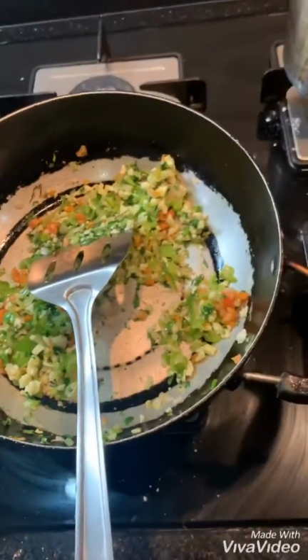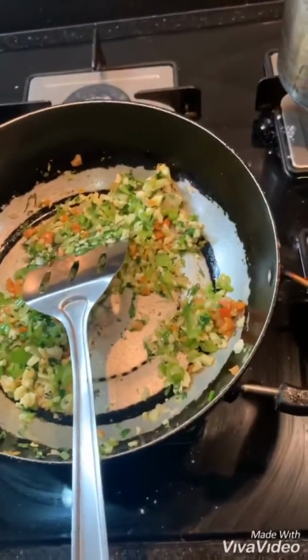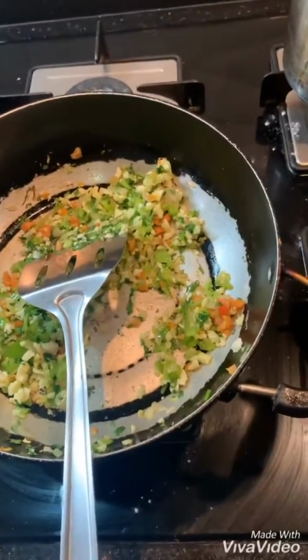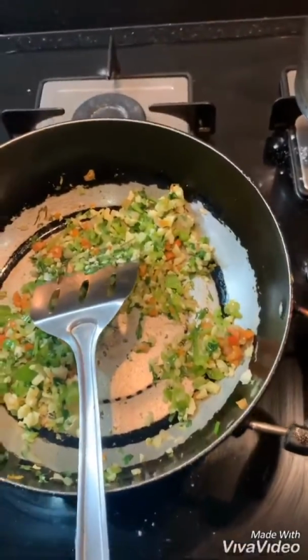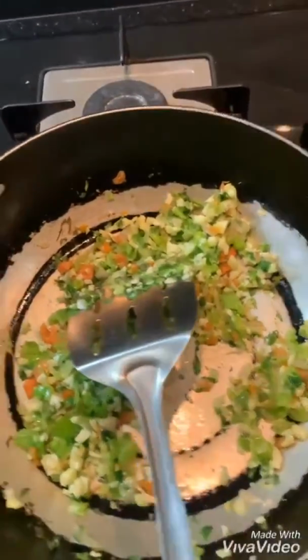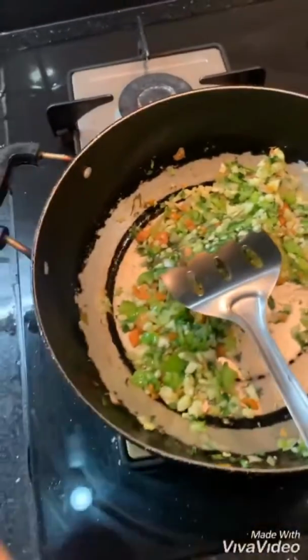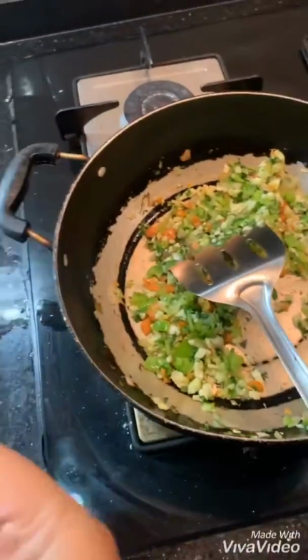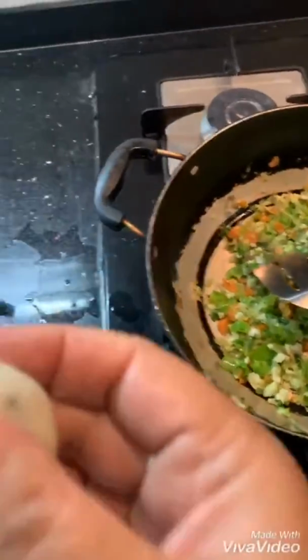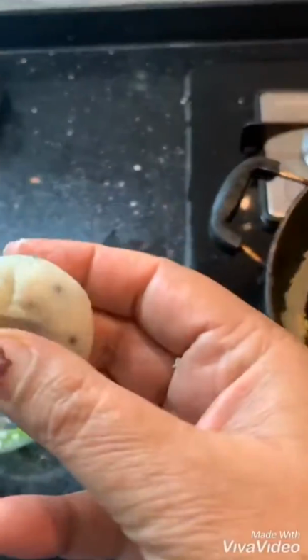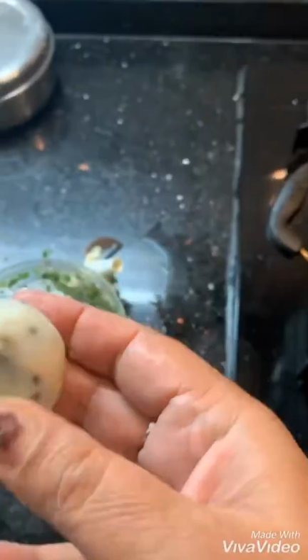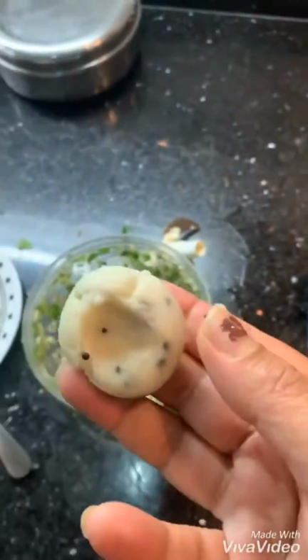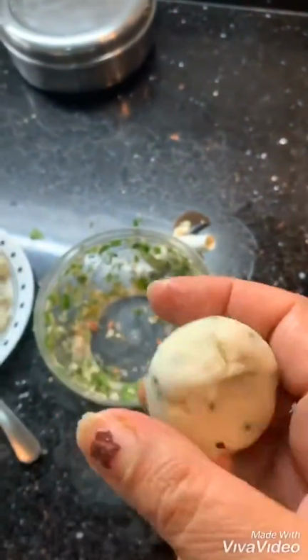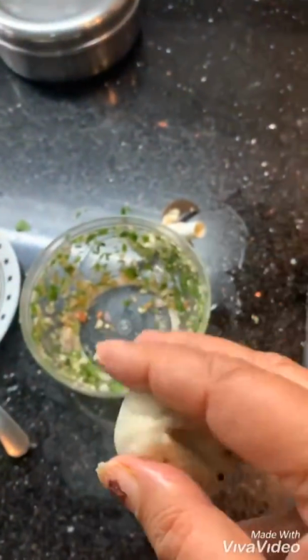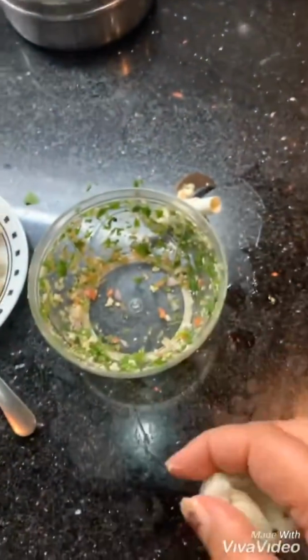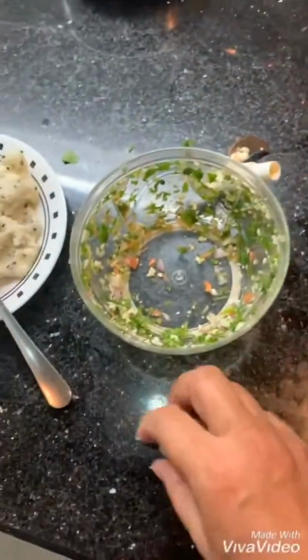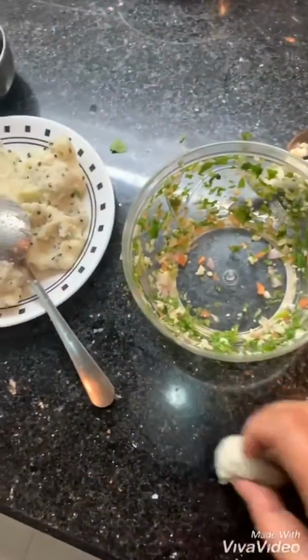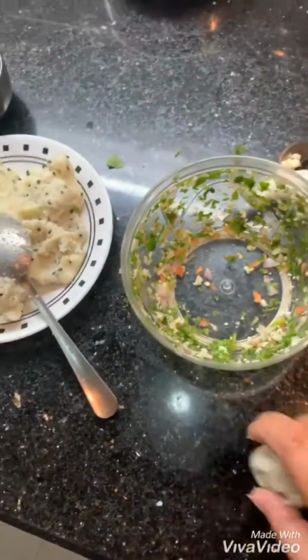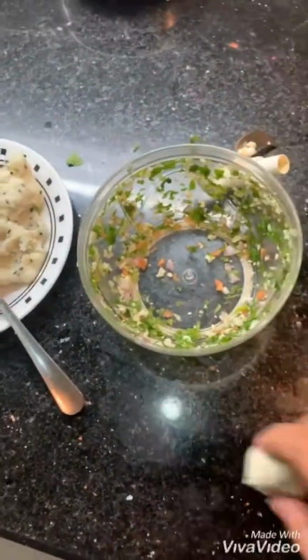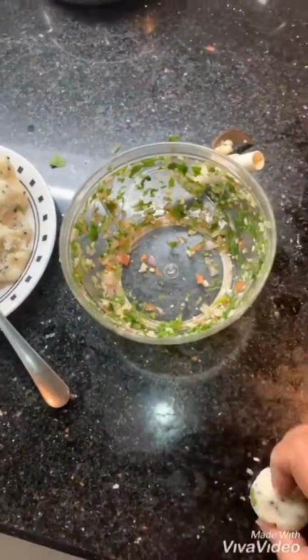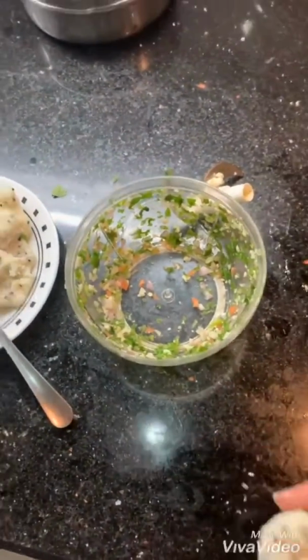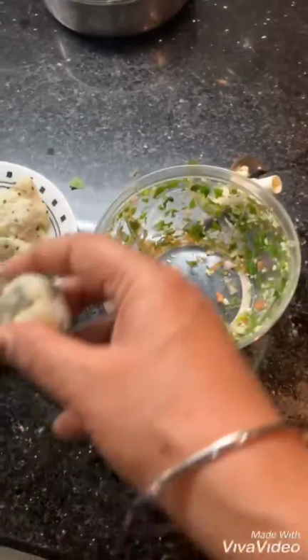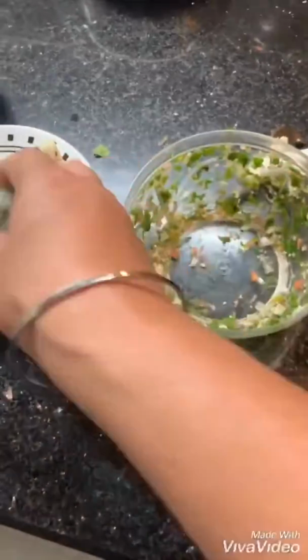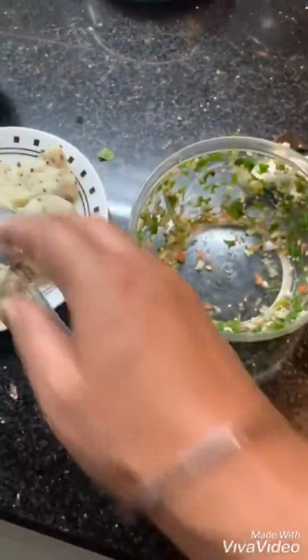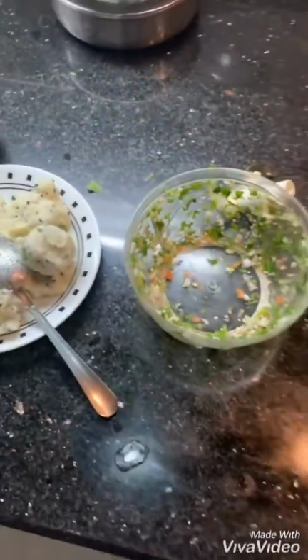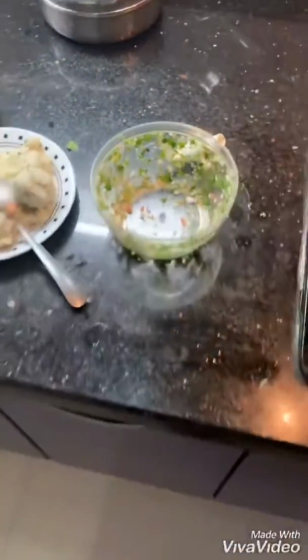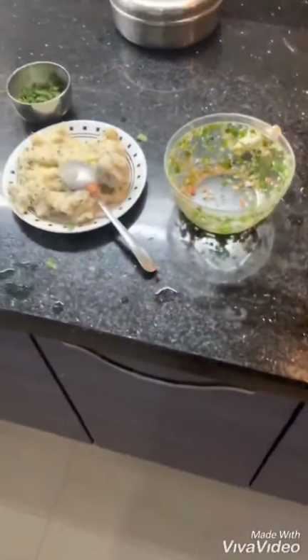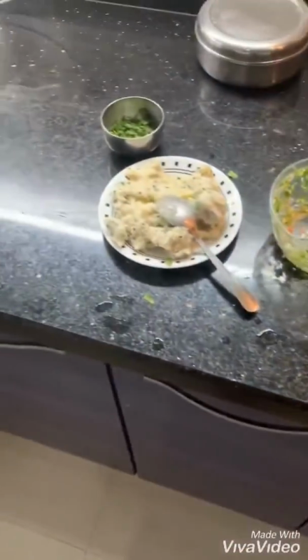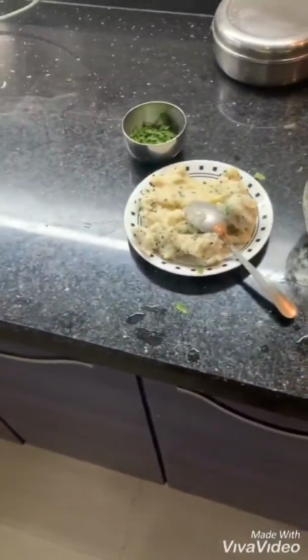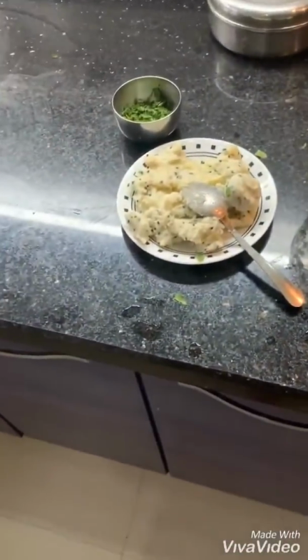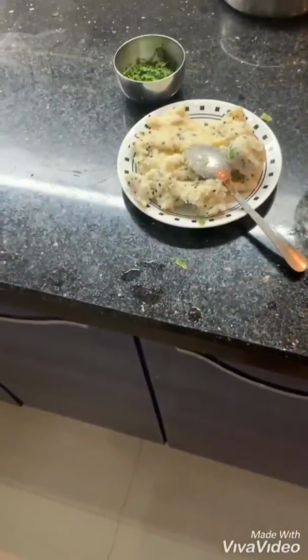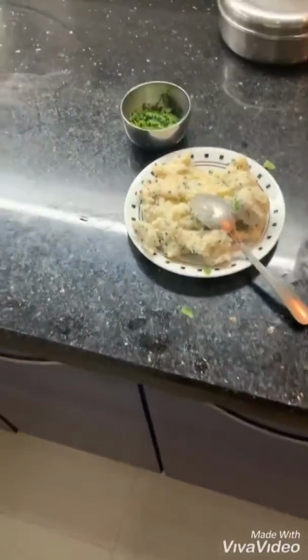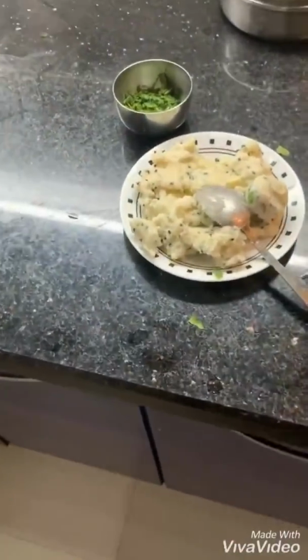Now I'm going to add mashed potatoes into it, fill it in, and make a cheese-ball kind of thing like this, and put it in the air fryer. That's a good option because we don't eat oily food.